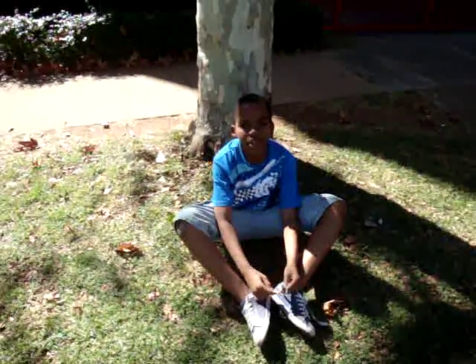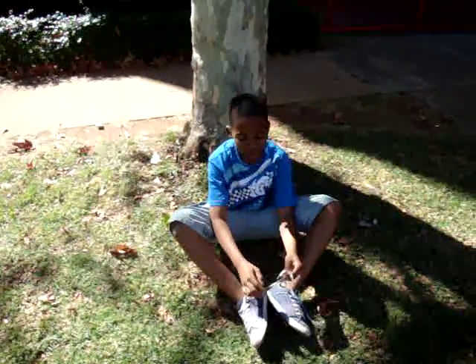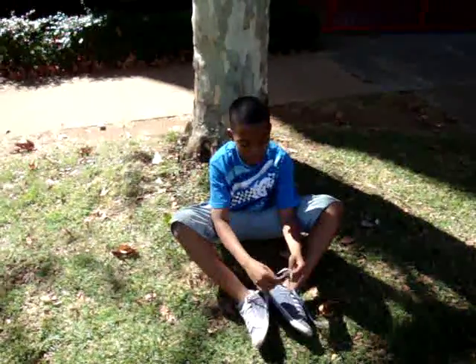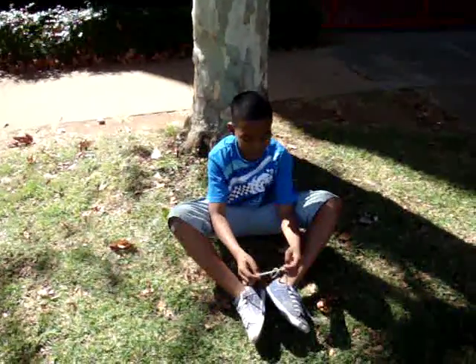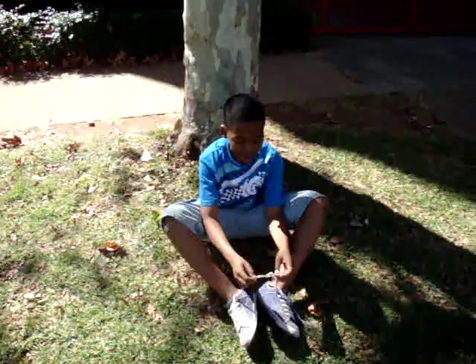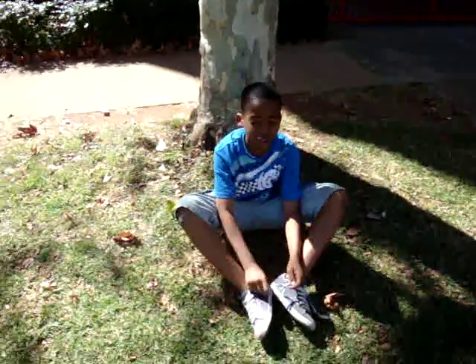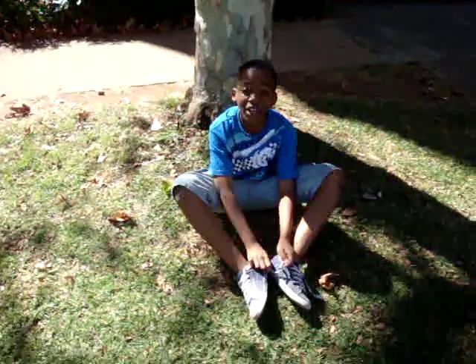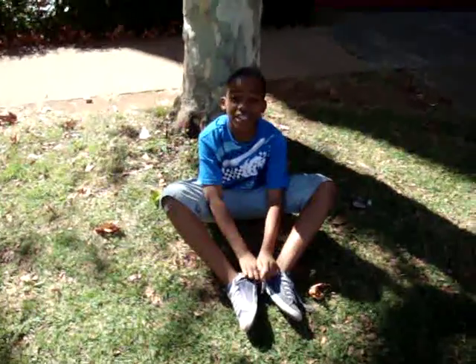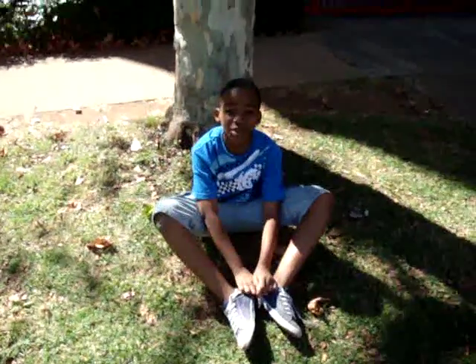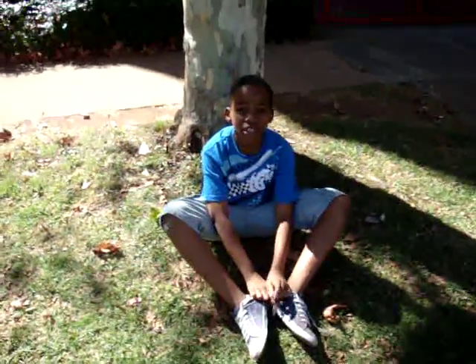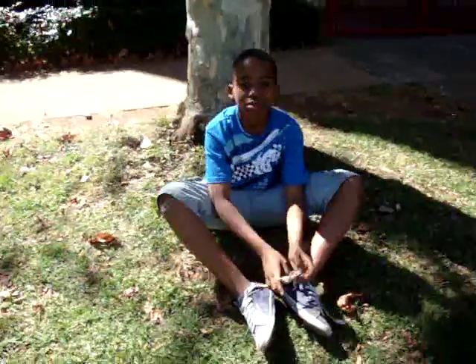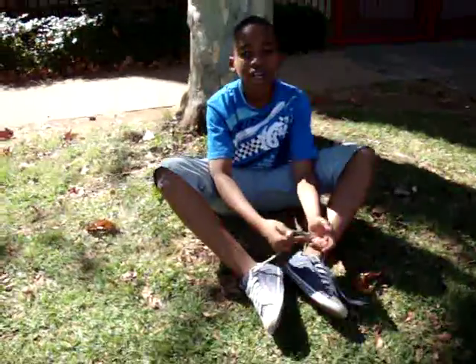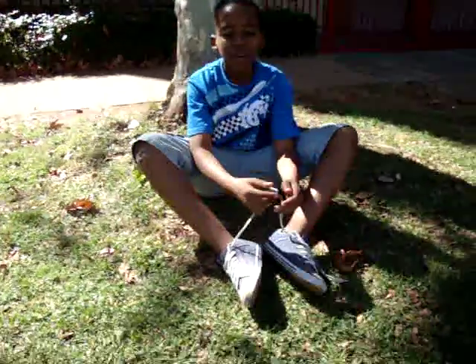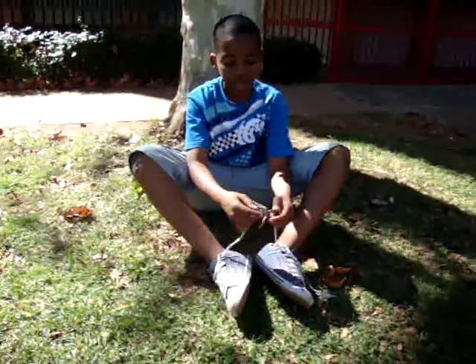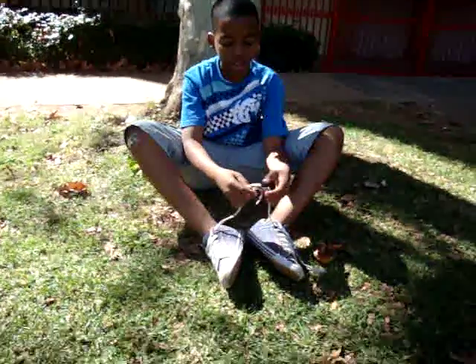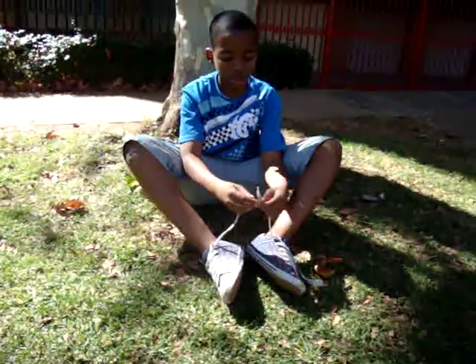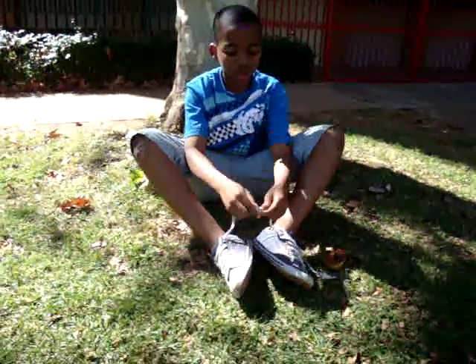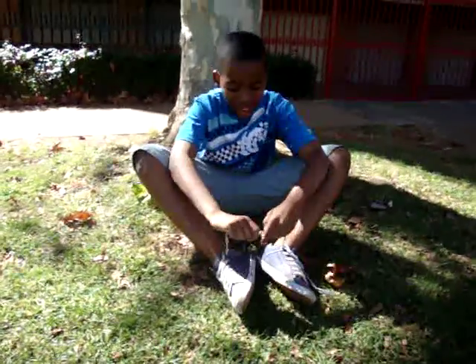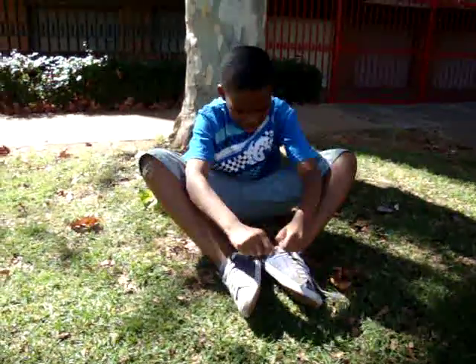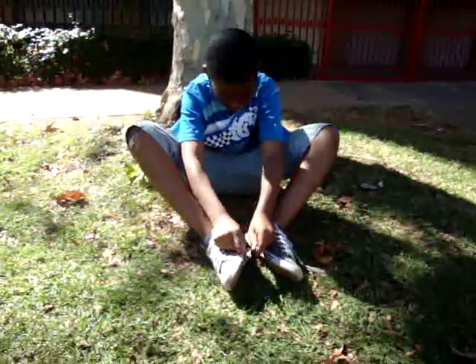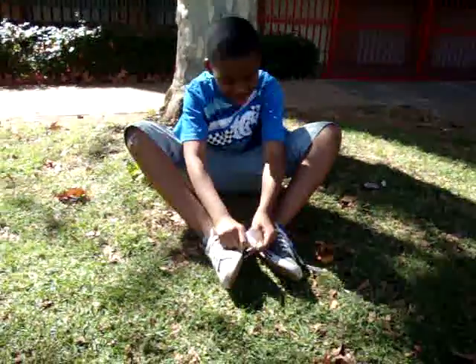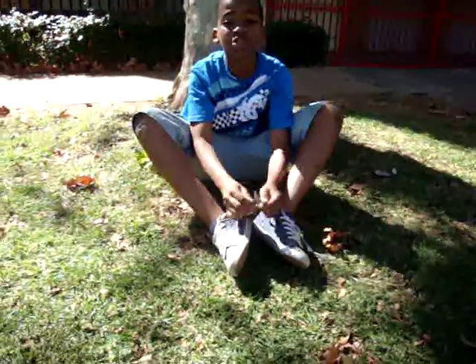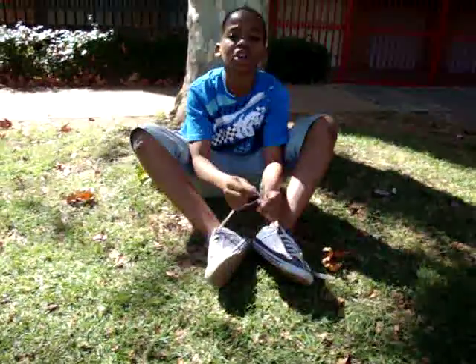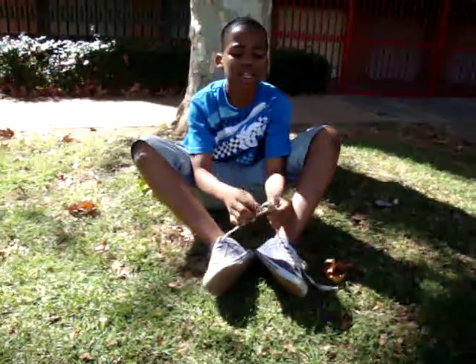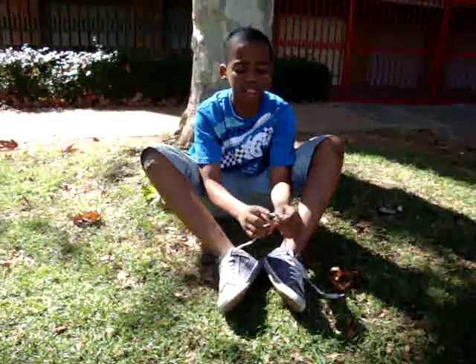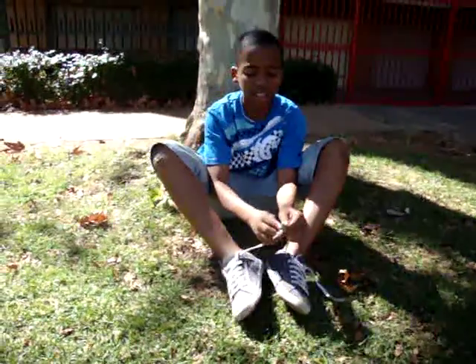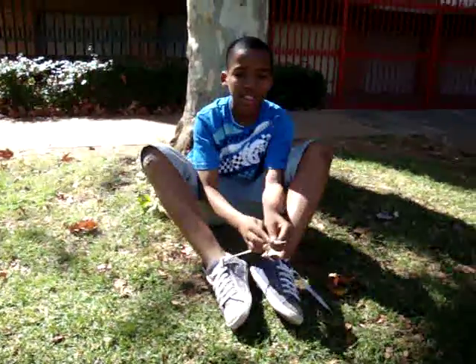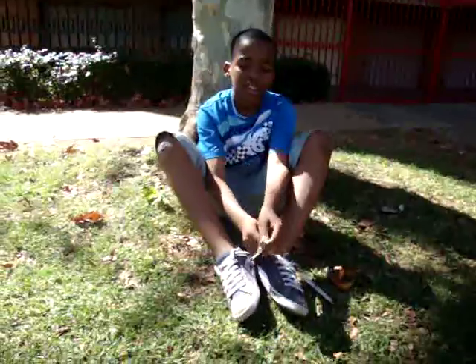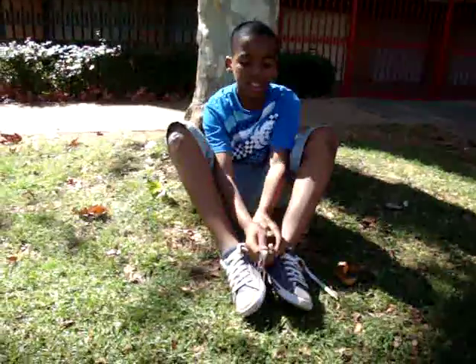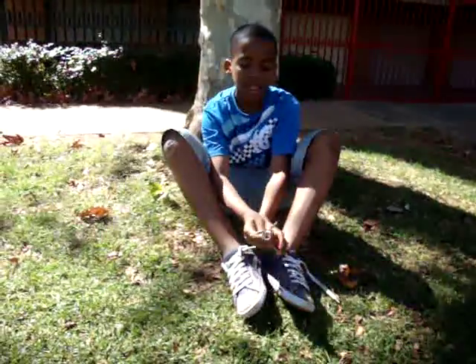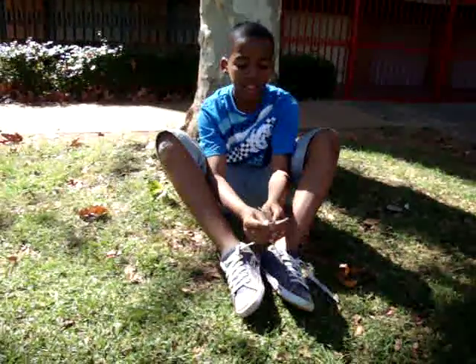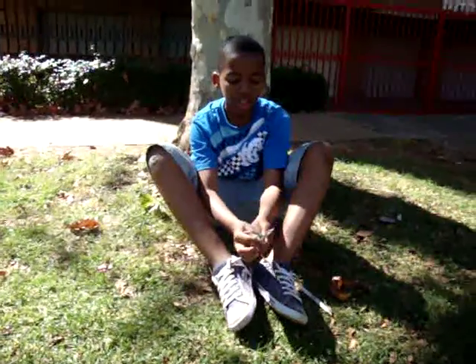Hello people, I'm going to show you how to climb a tree. First thing you're going to do is tie your feet into a knot like this. See, here's the knot.